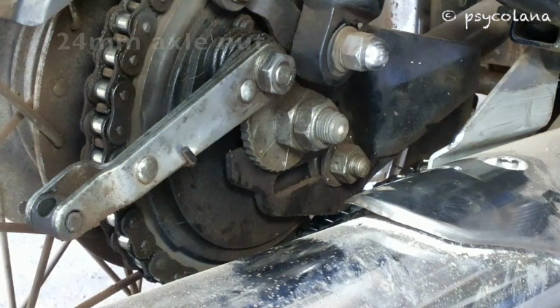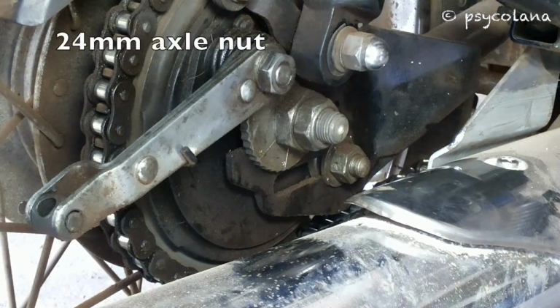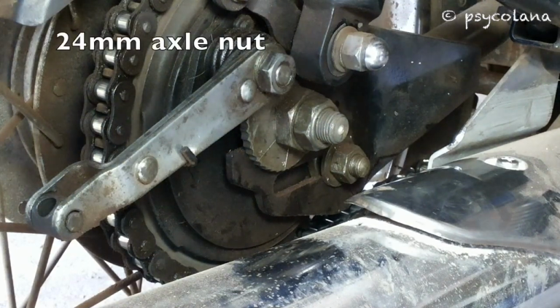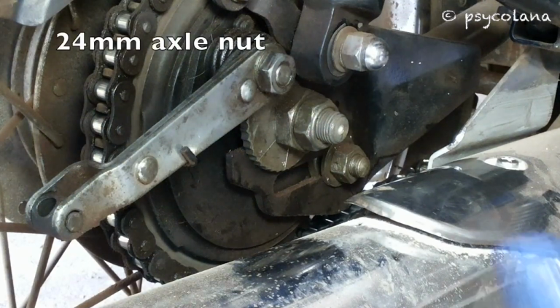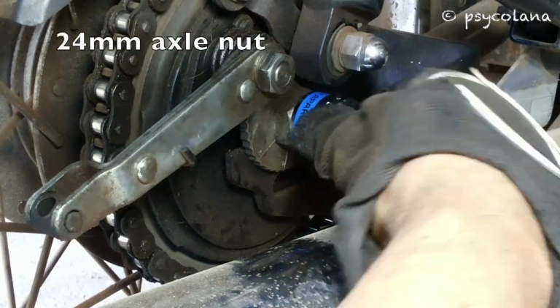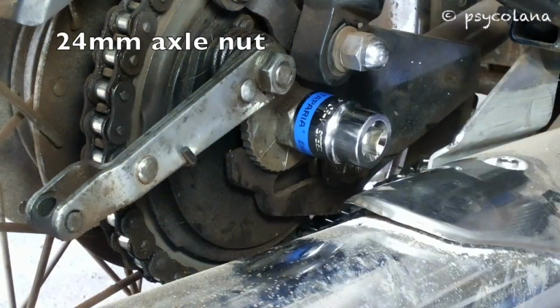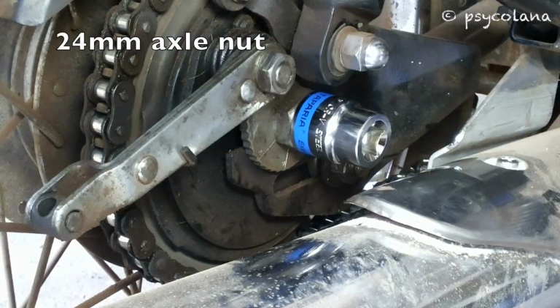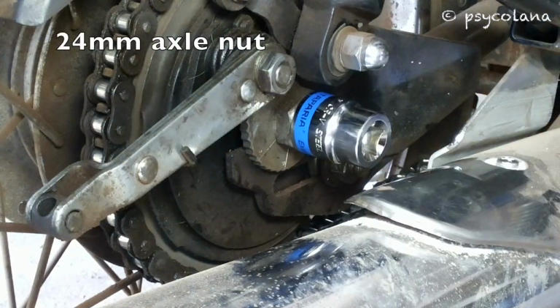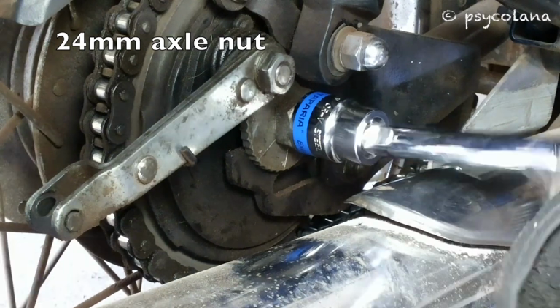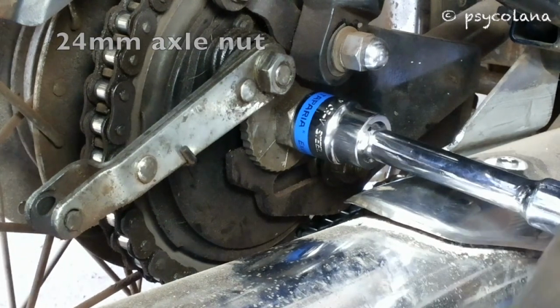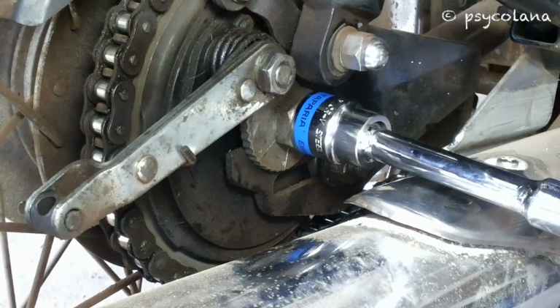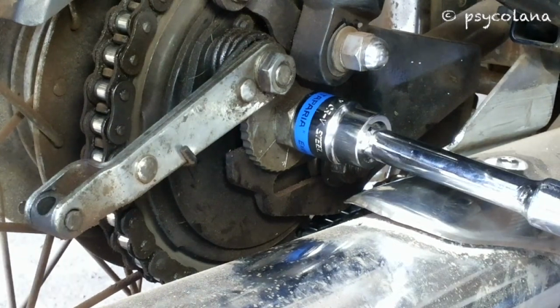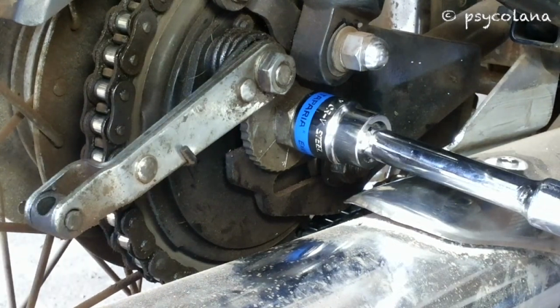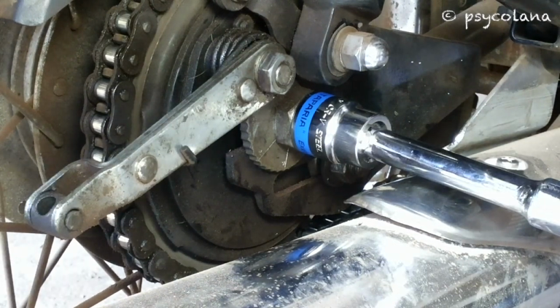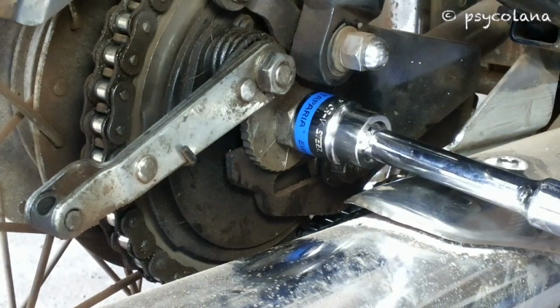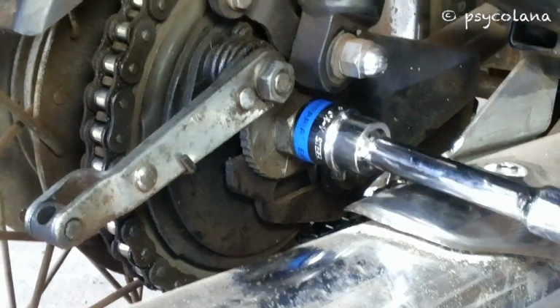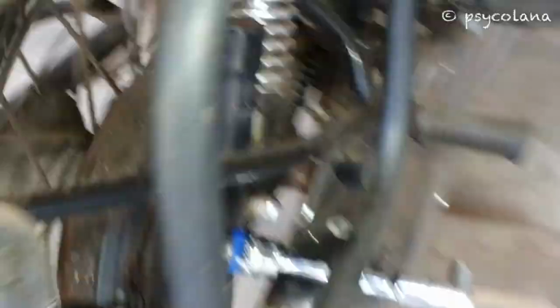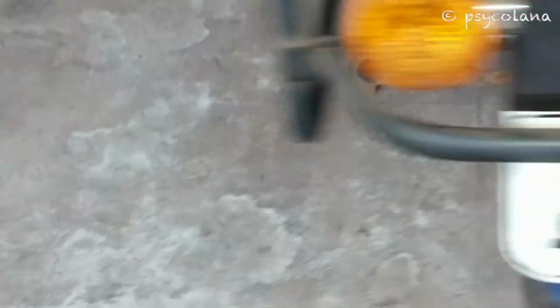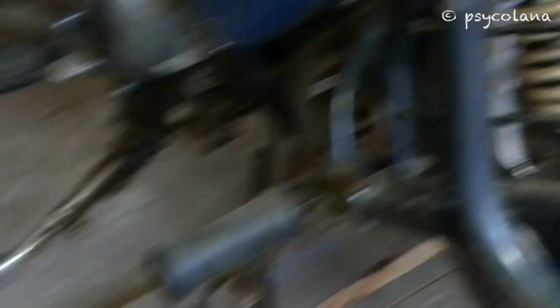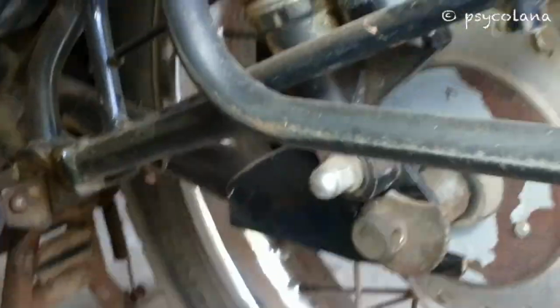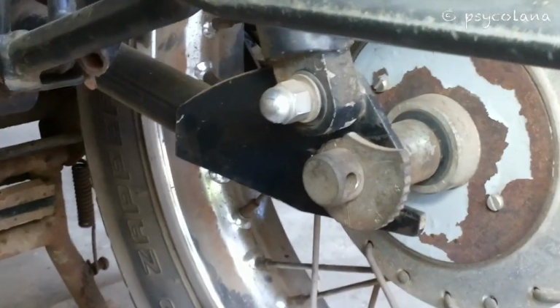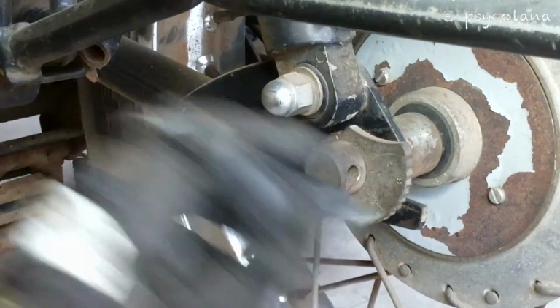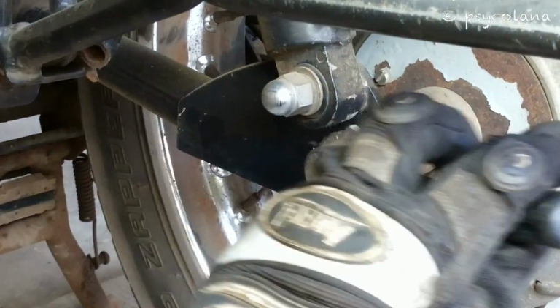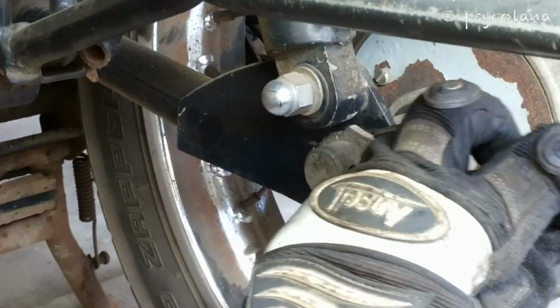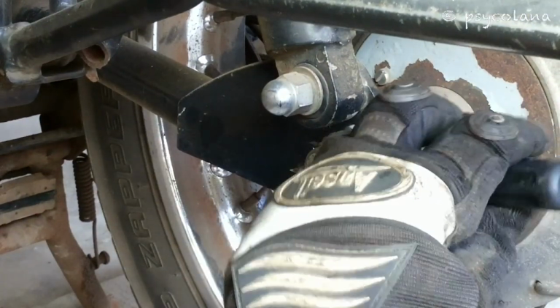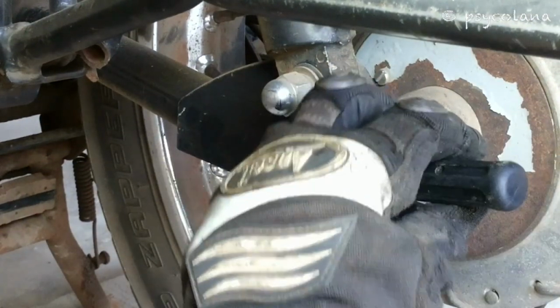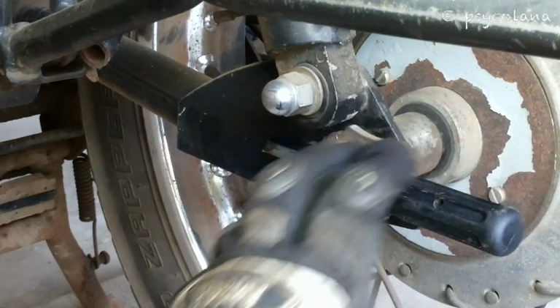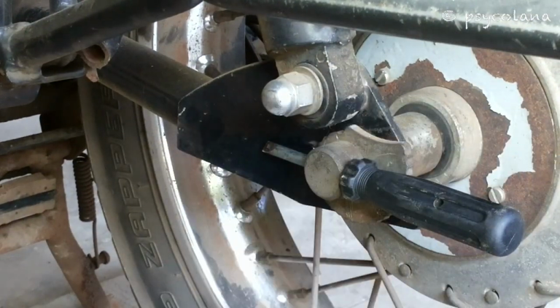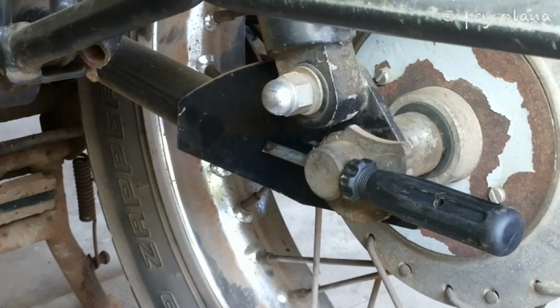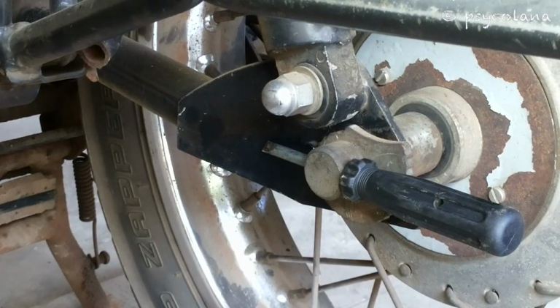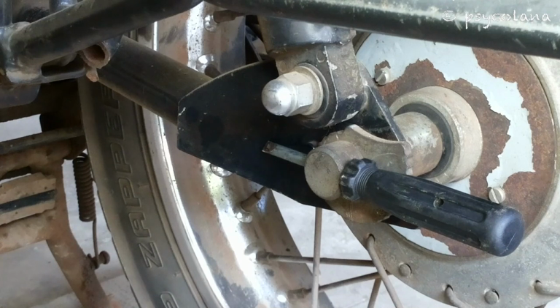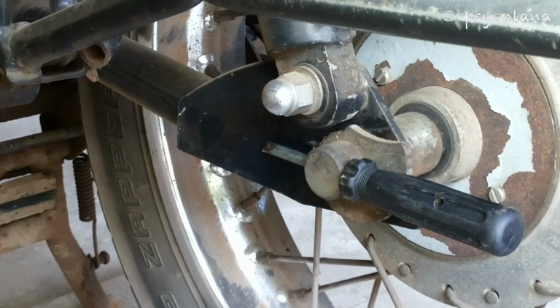Remove the 24mm spindle nut or axle nut from the rear hub spindle, turning counterclockwise on the right hand side of the bike. Use a screwdriver or a suitable rod to lock the wheel spindle on the left hand side of the wheel.